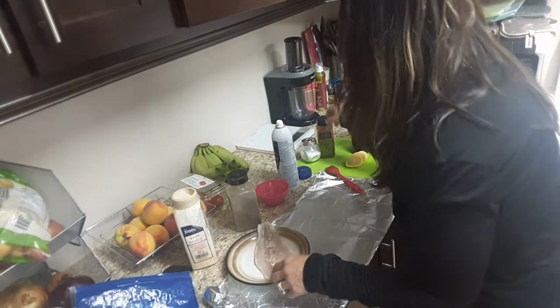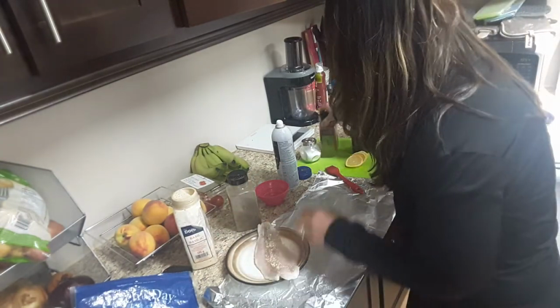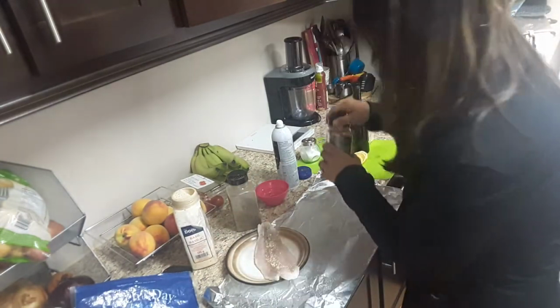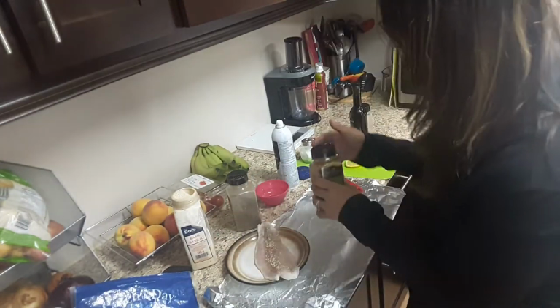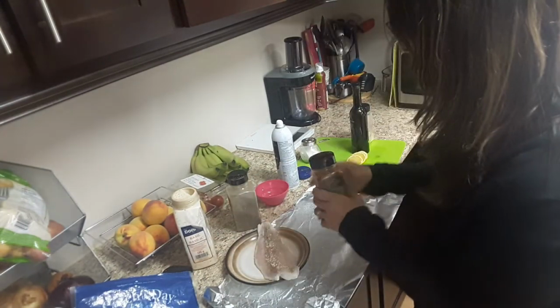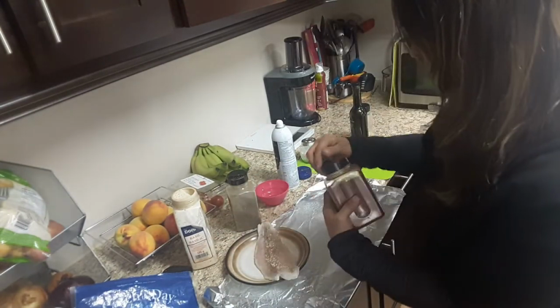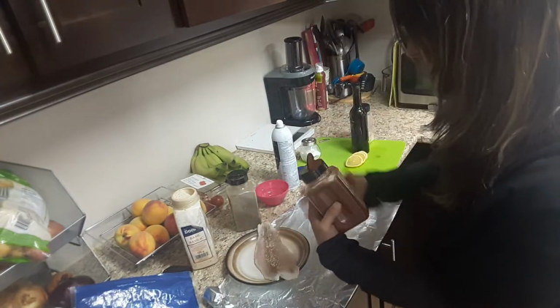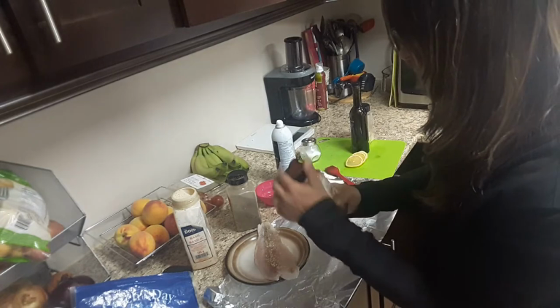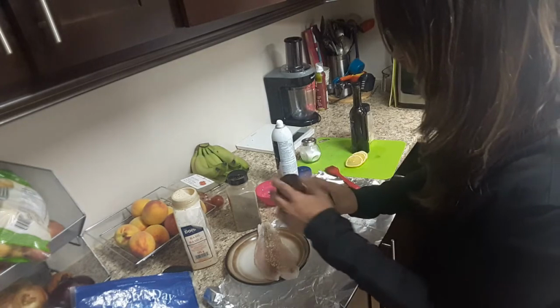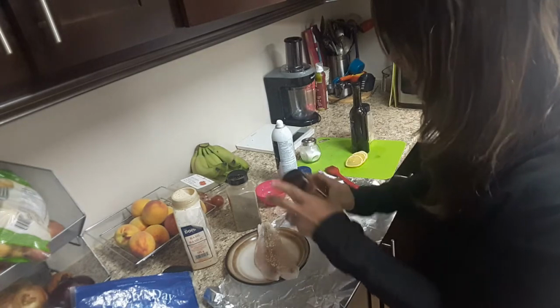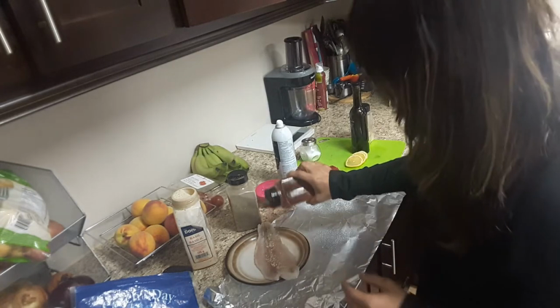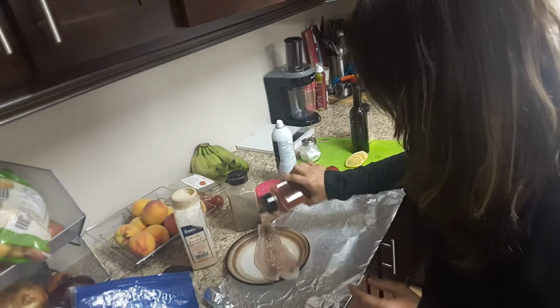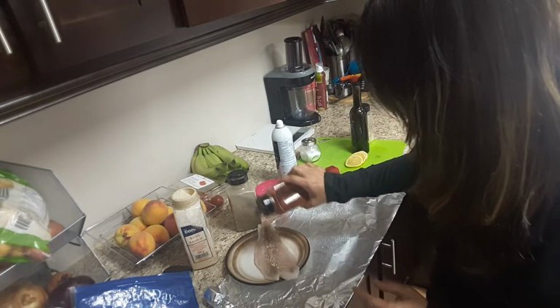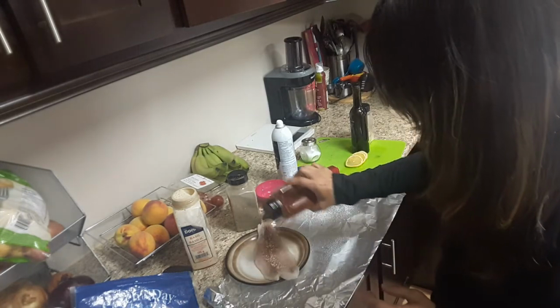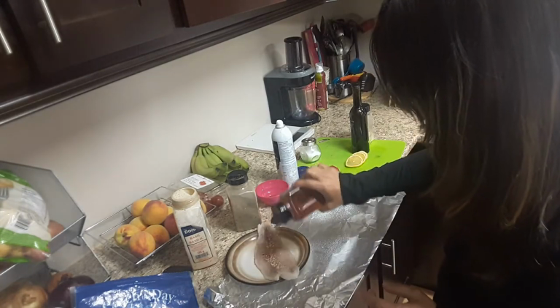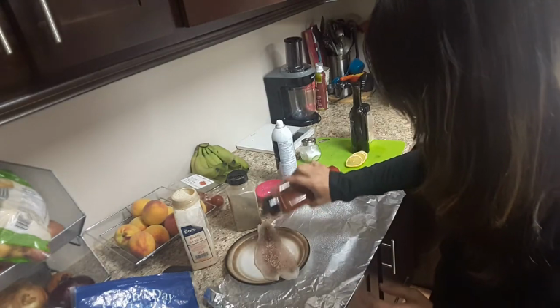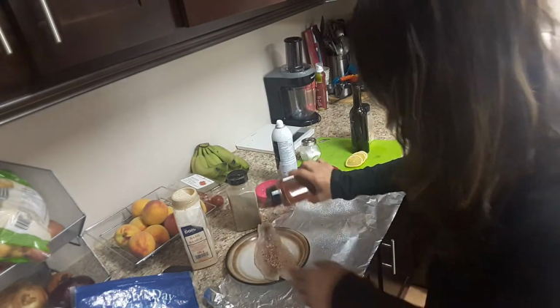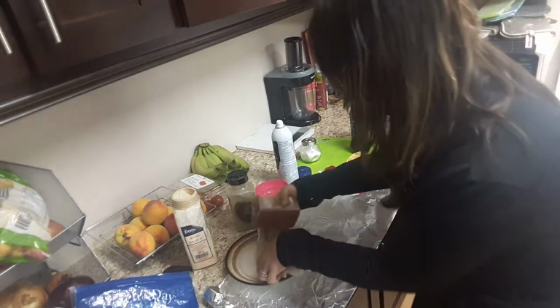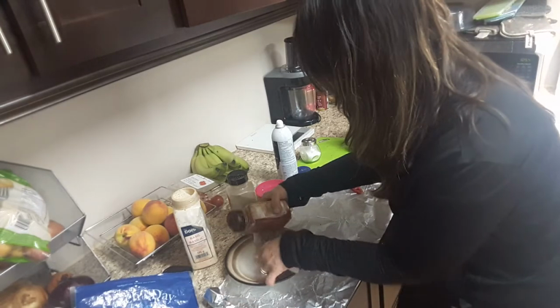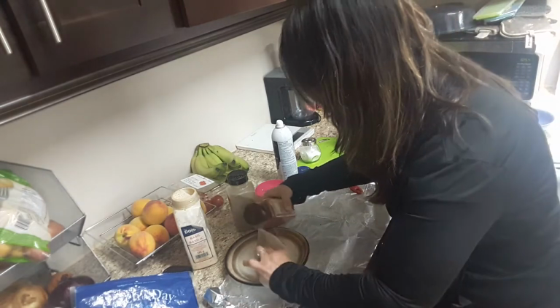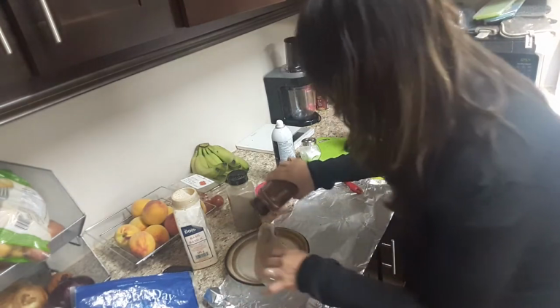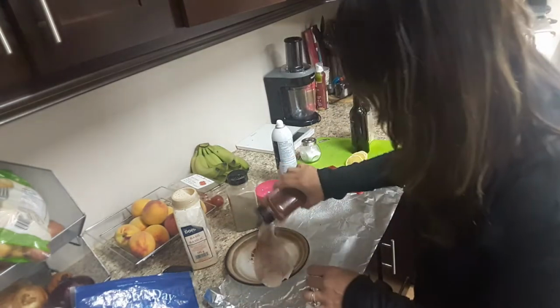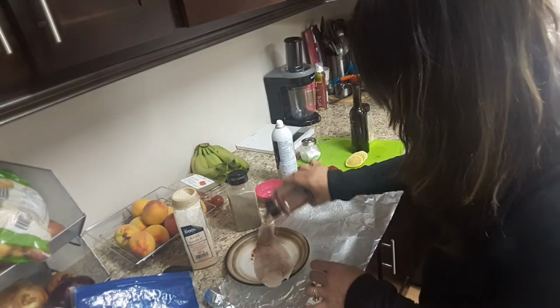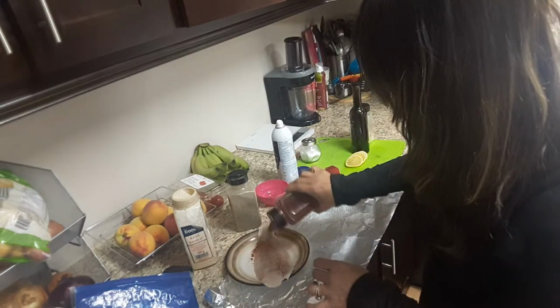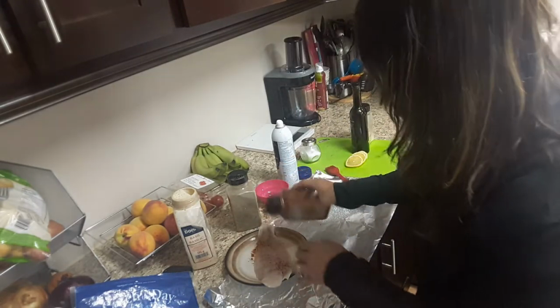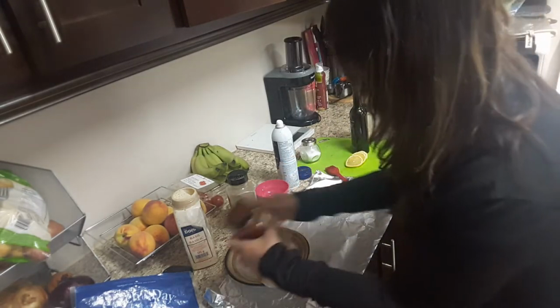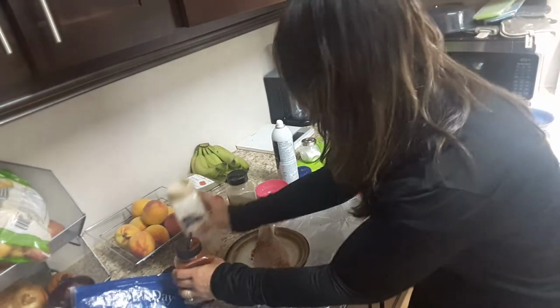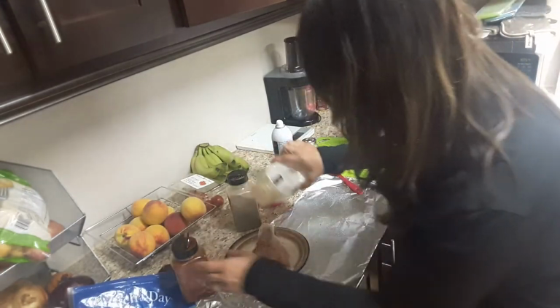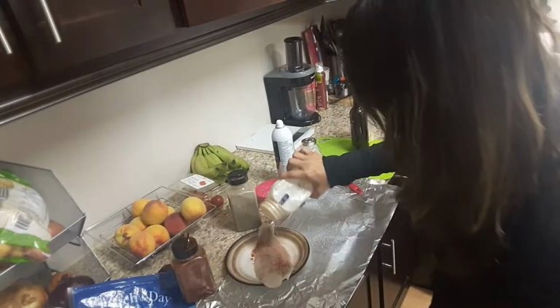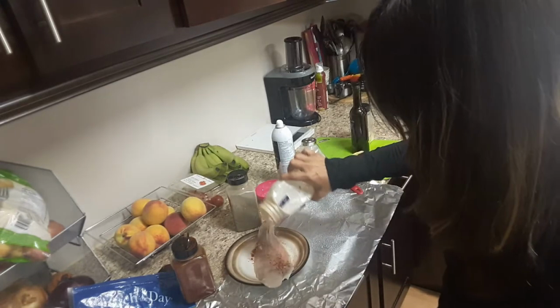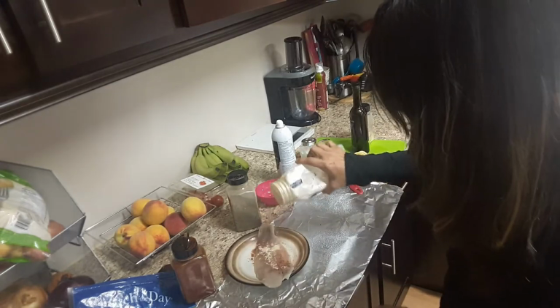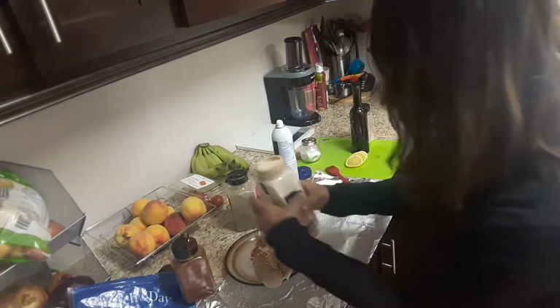I'm going to use some paprika. I'm going to do the other side as well and add some garlic to this side too, because I like it flavorful.